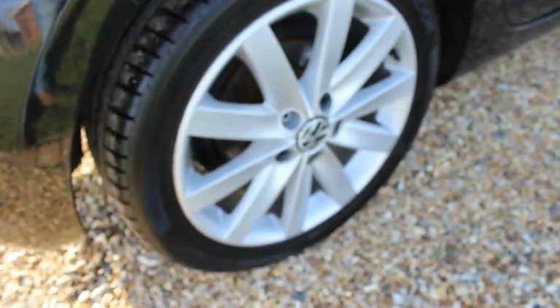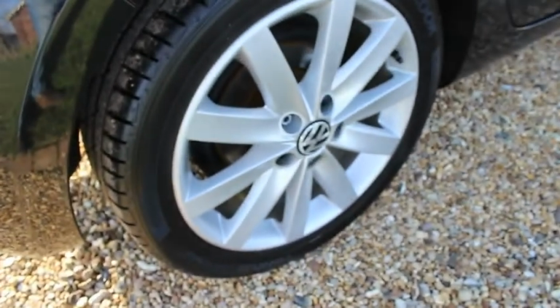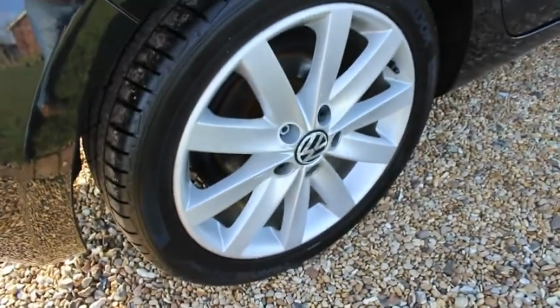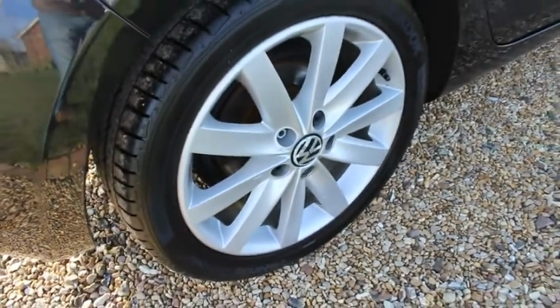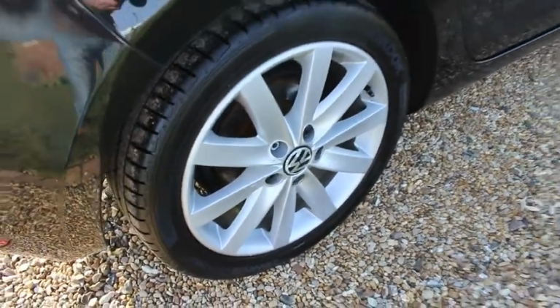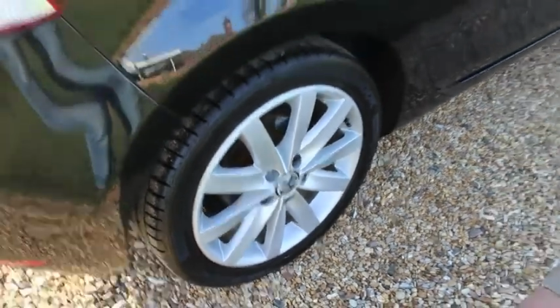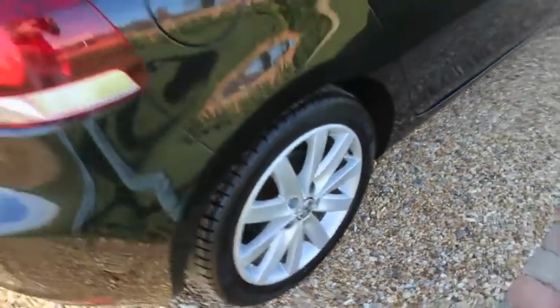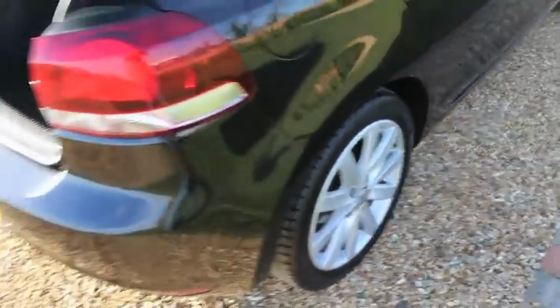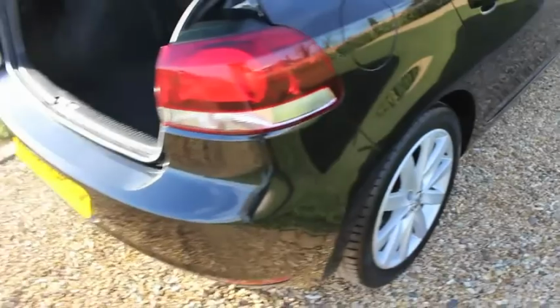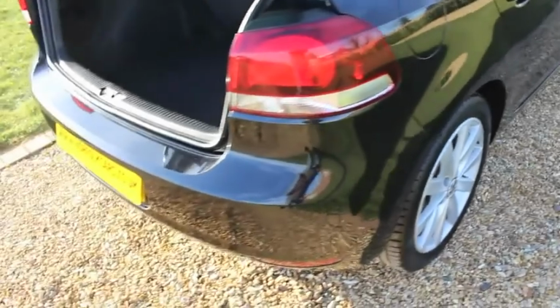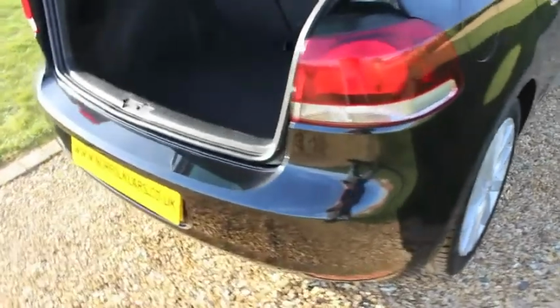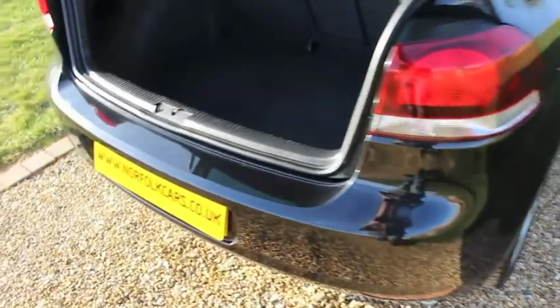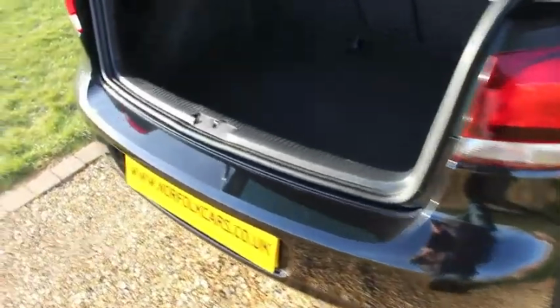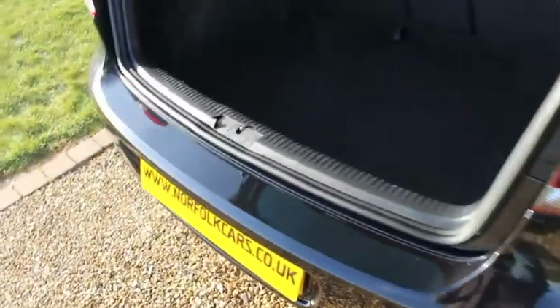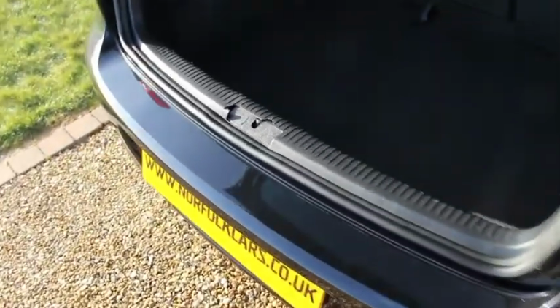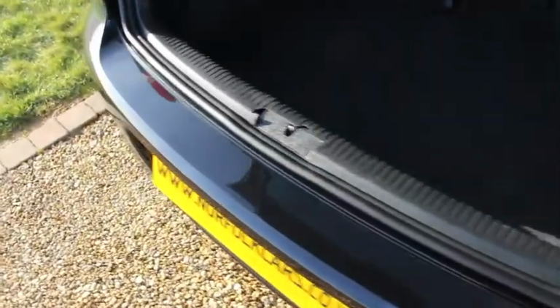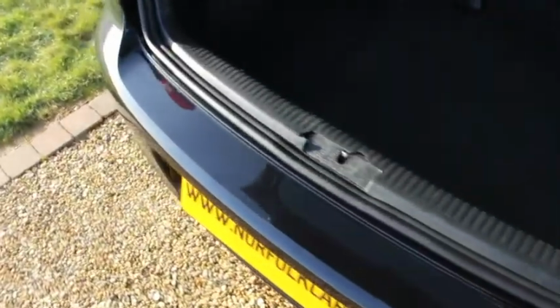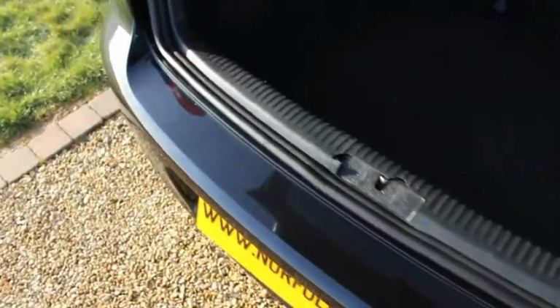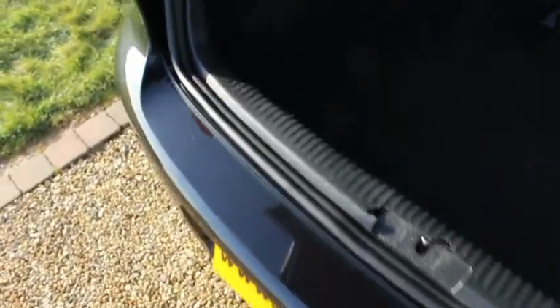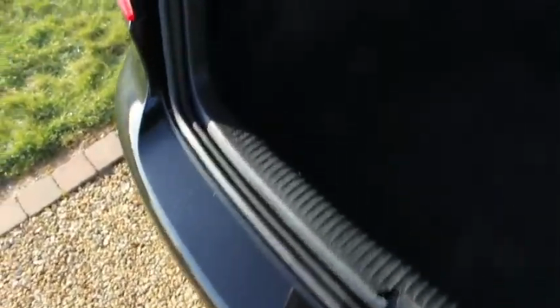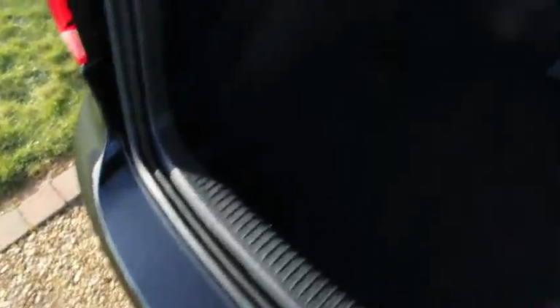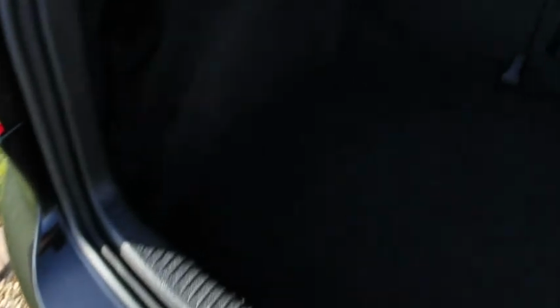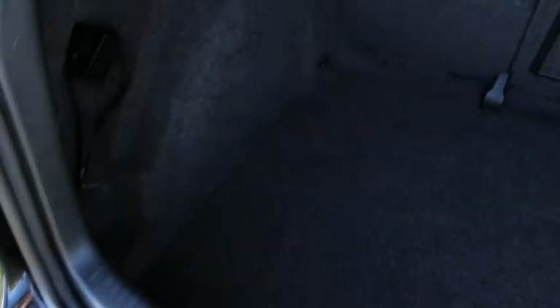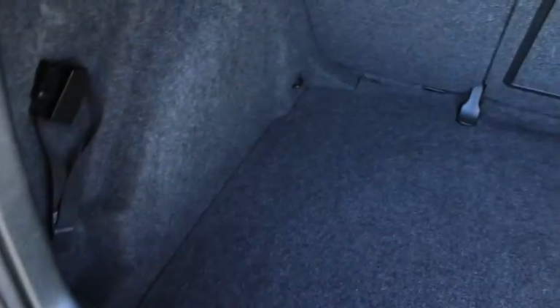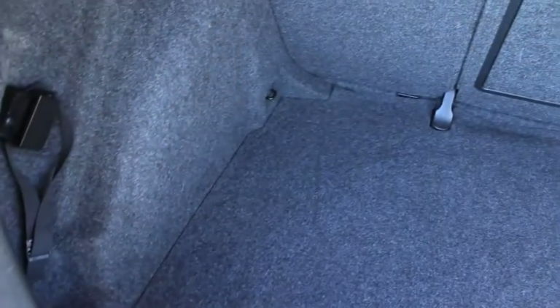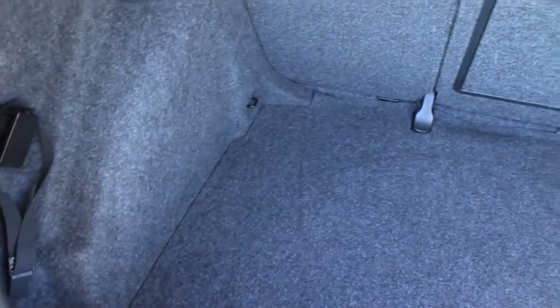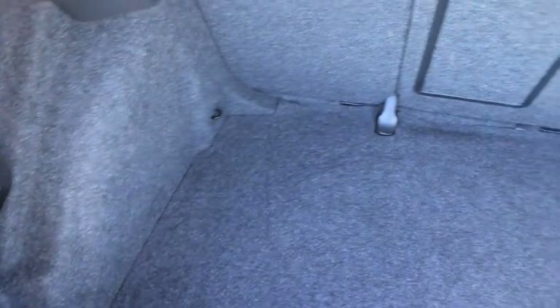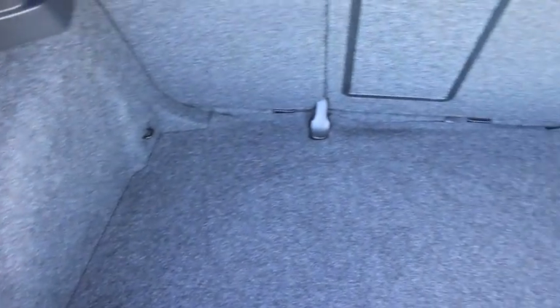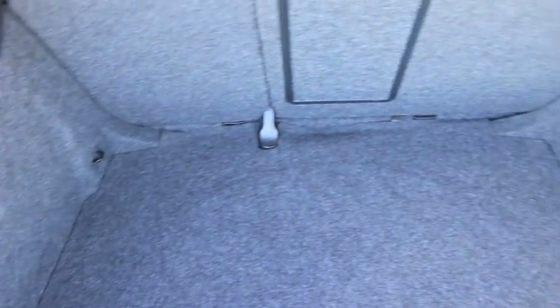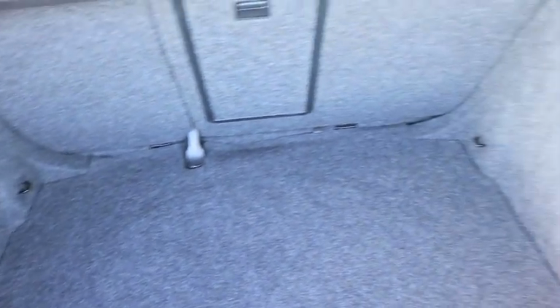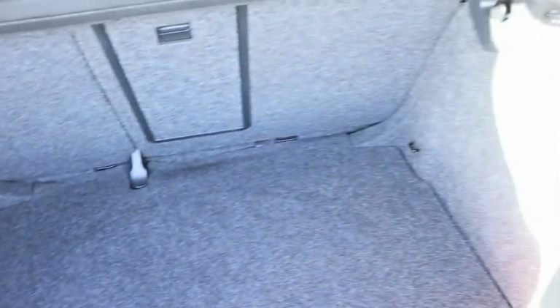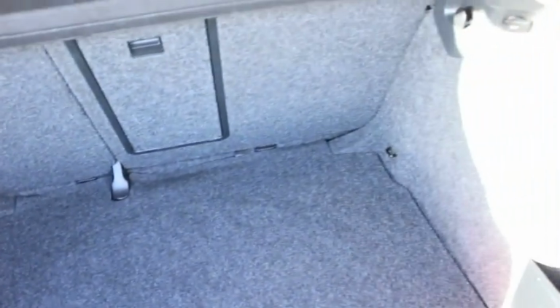All the wheels are in great condition. The car's just had two new tyres as well as part of the used car check. The rear bumper and boot area is all in good condition.